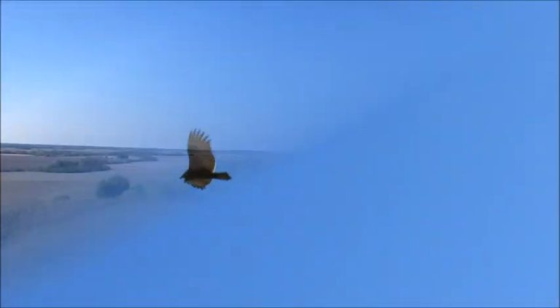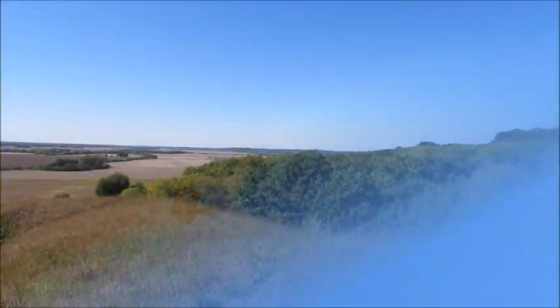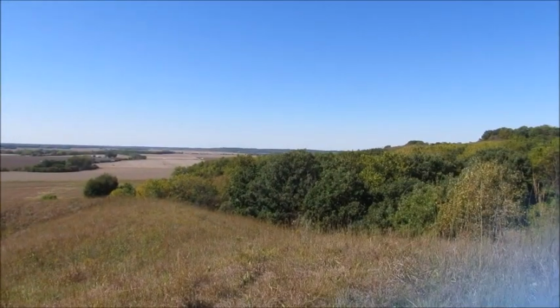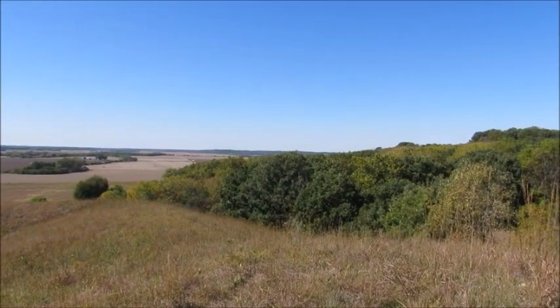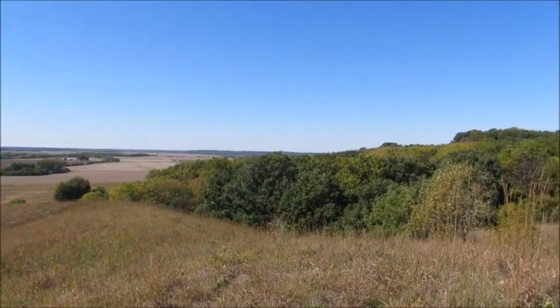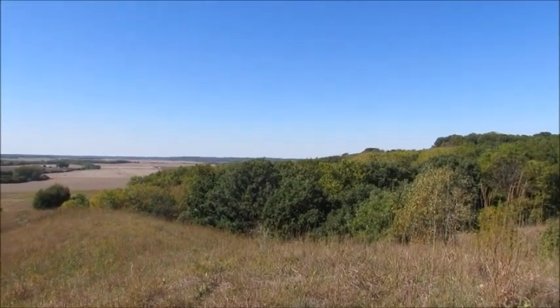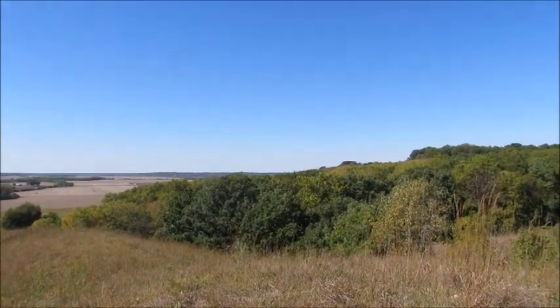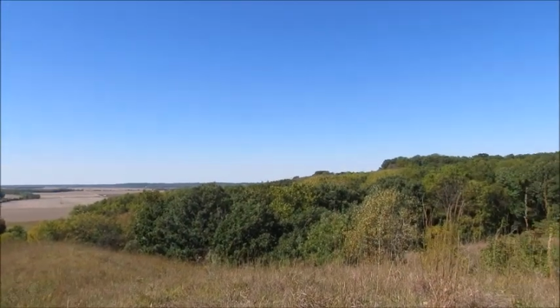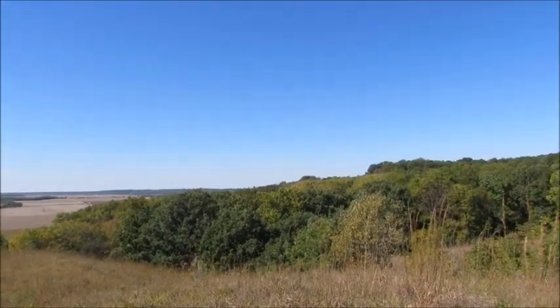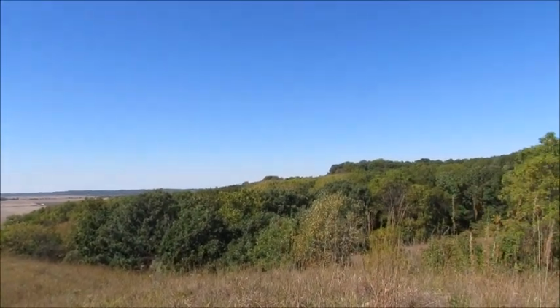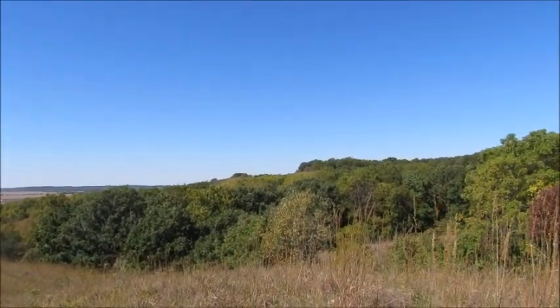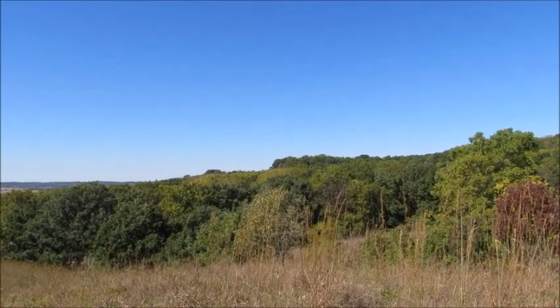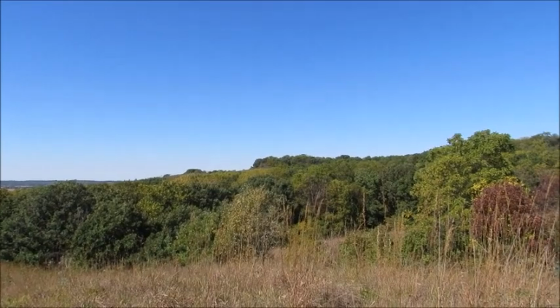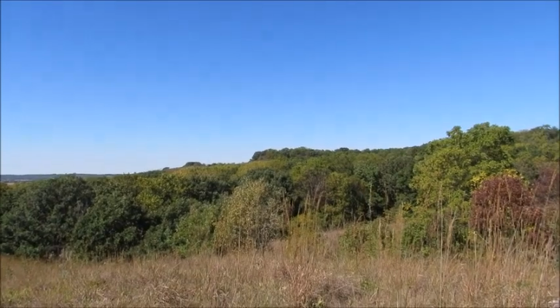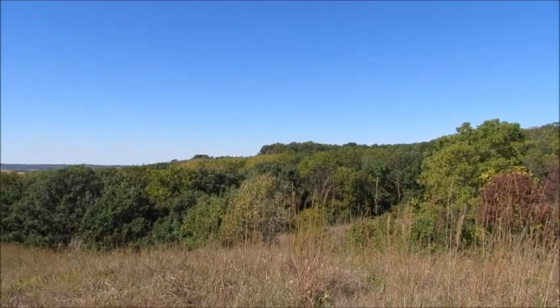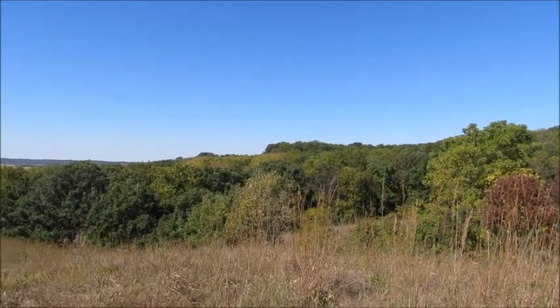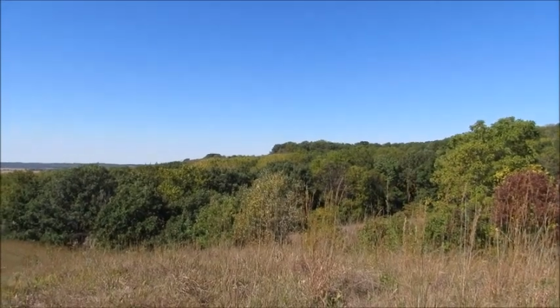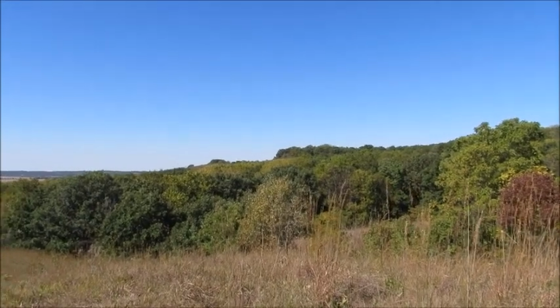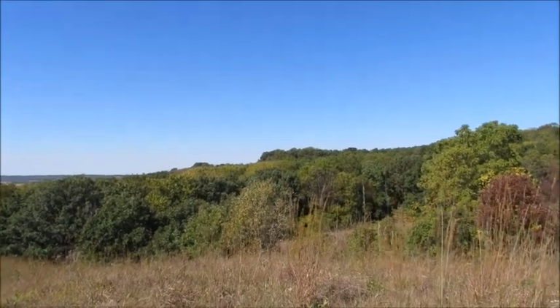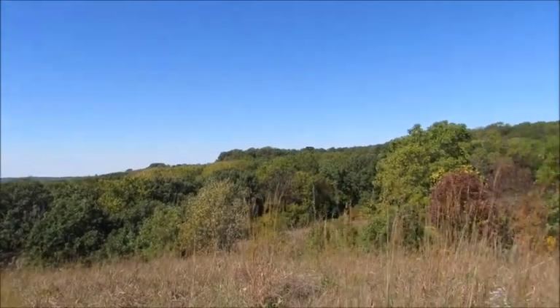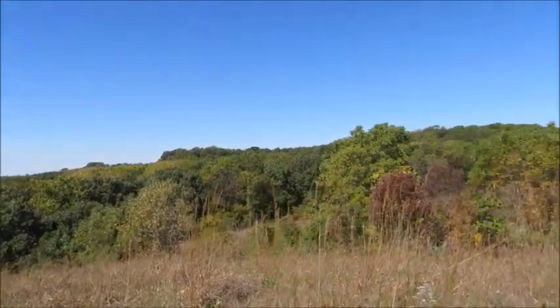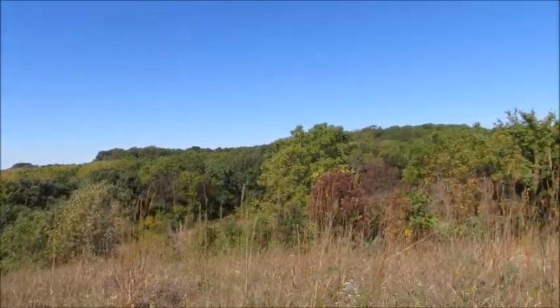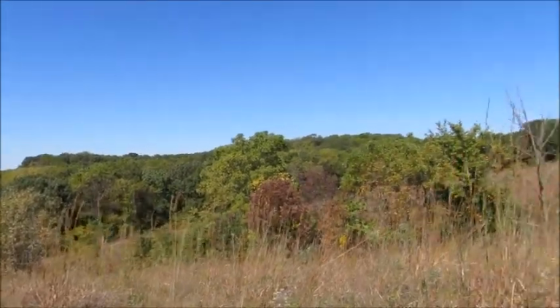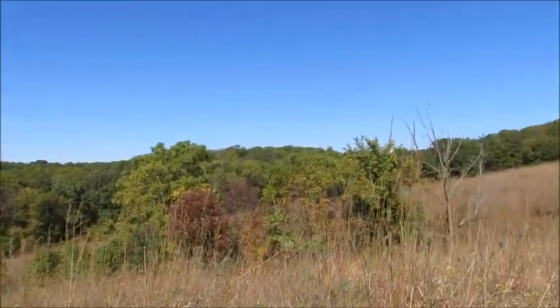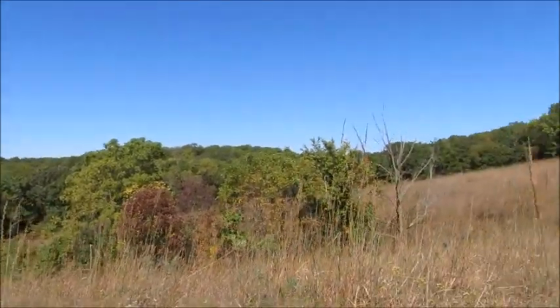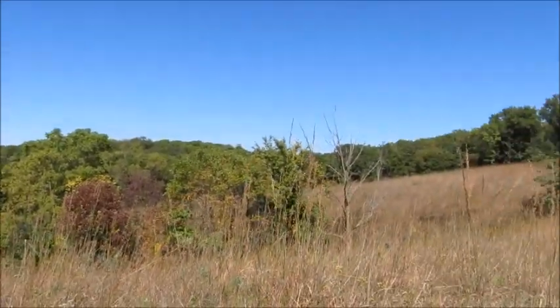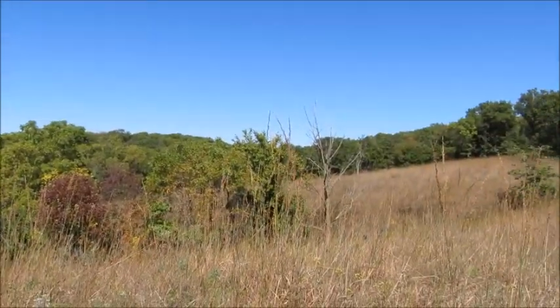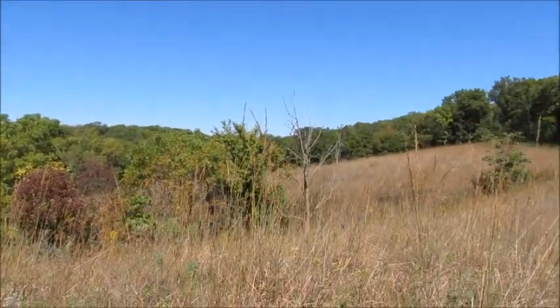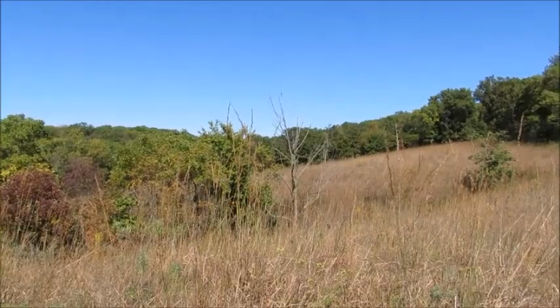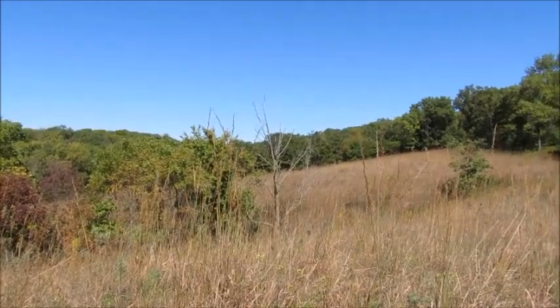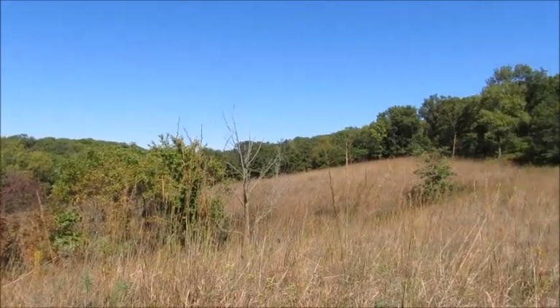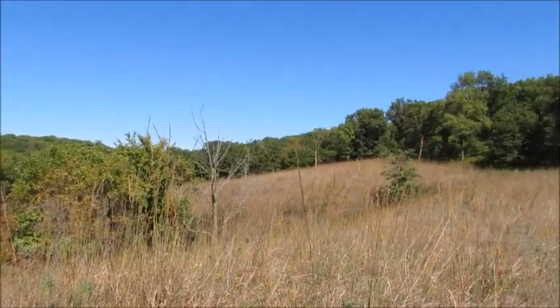Dang, that vulture was close. It had a dark head — if you noticed, it's not a black vulture, it's an immature turkey vulture. We don't have black vultures up this far north, and the wings are different too.